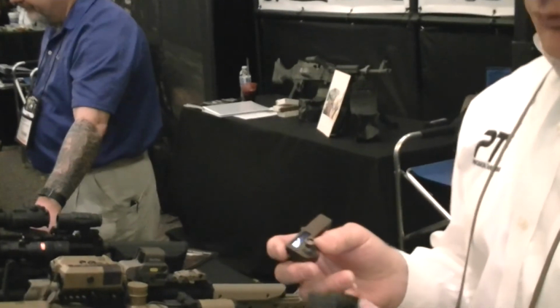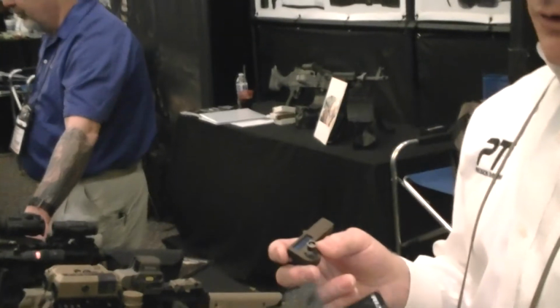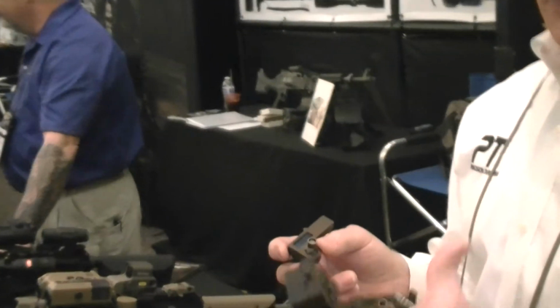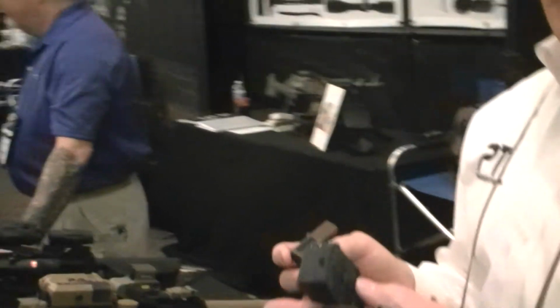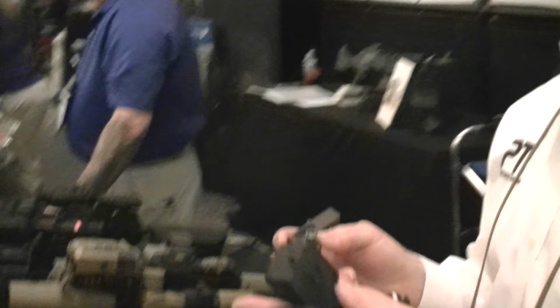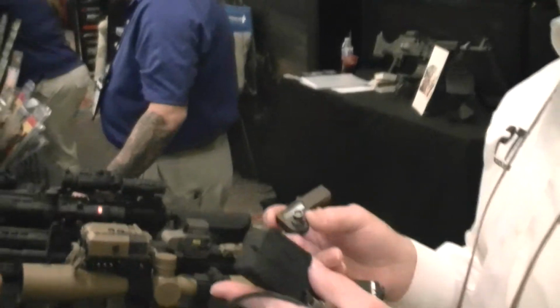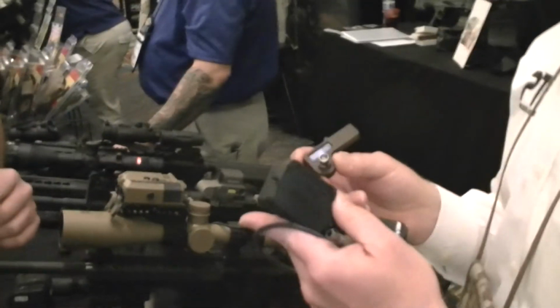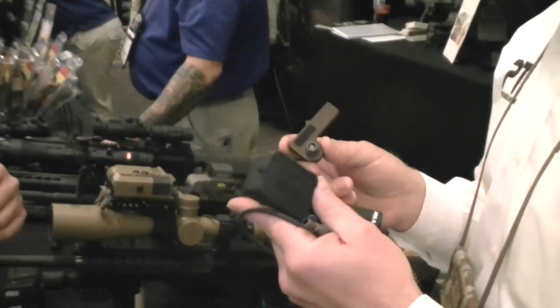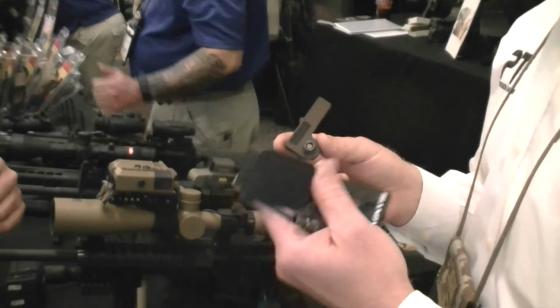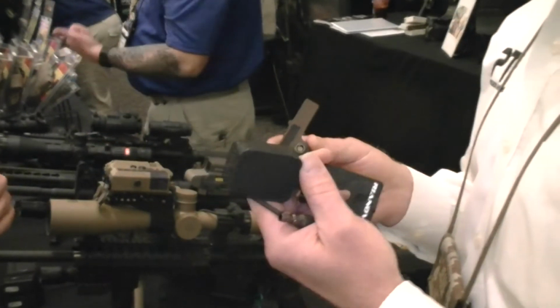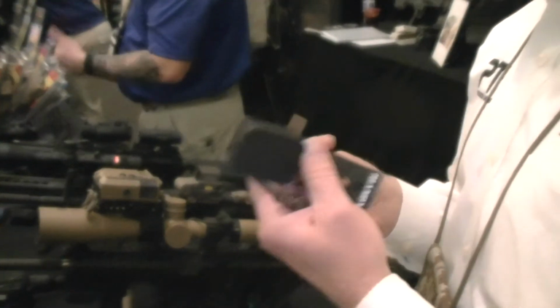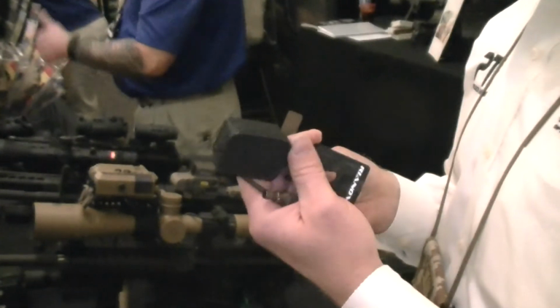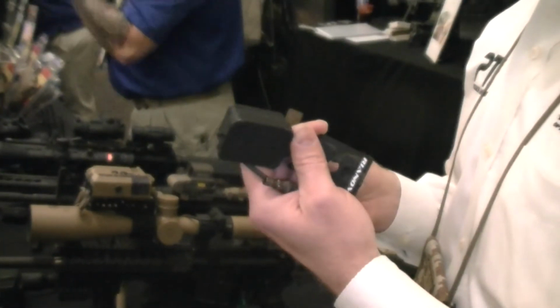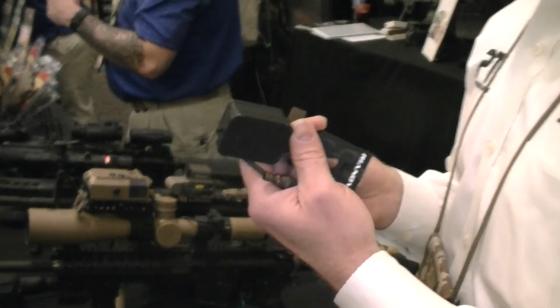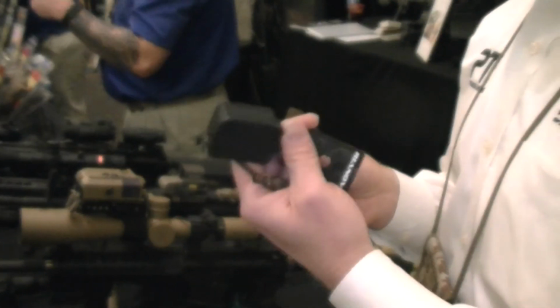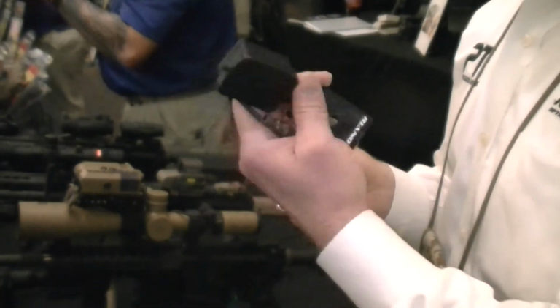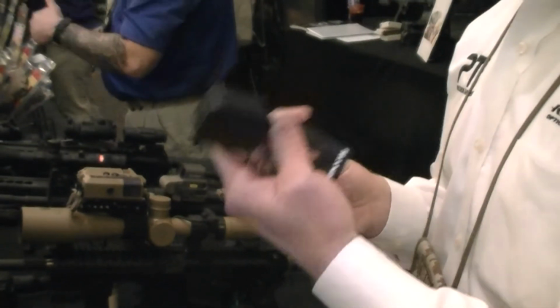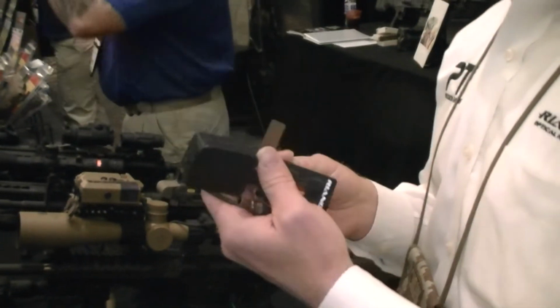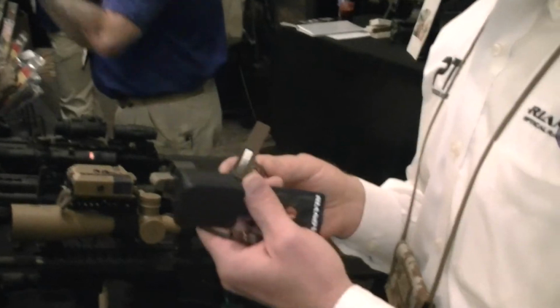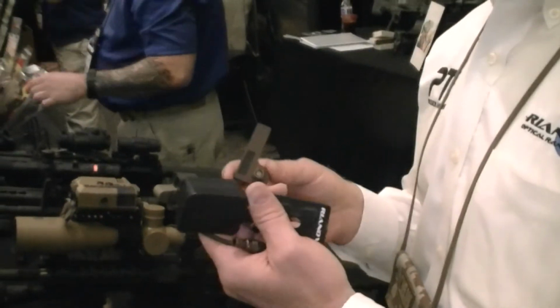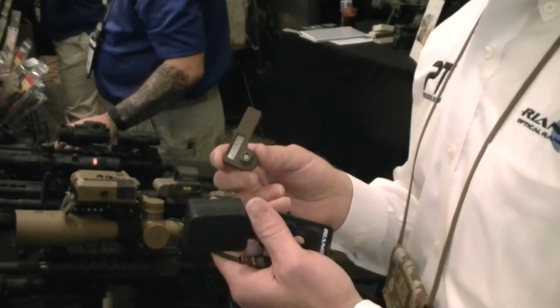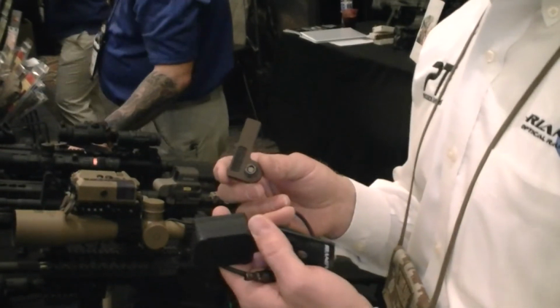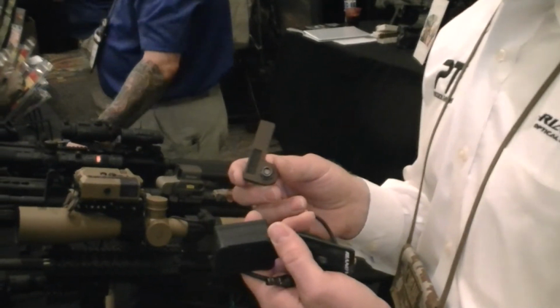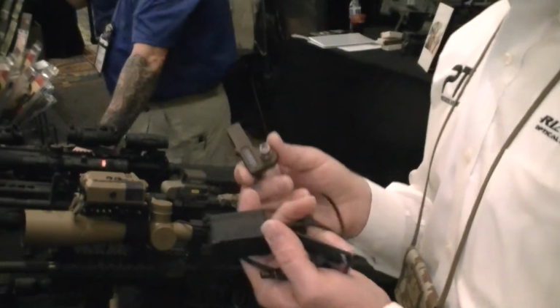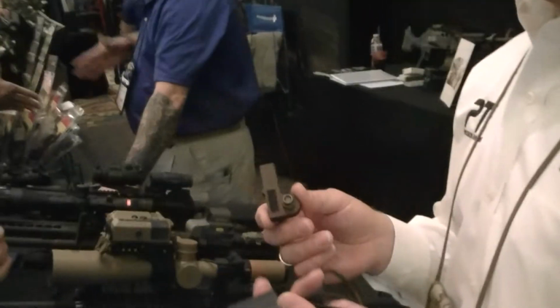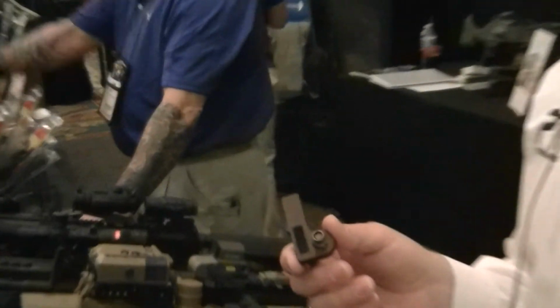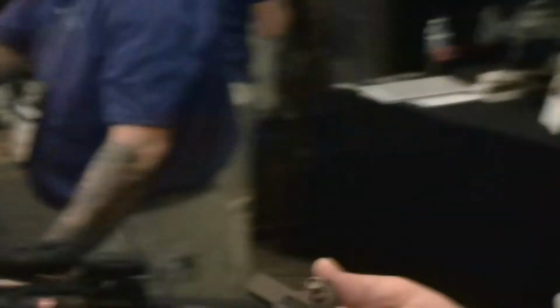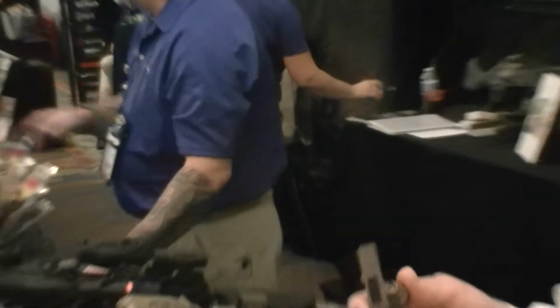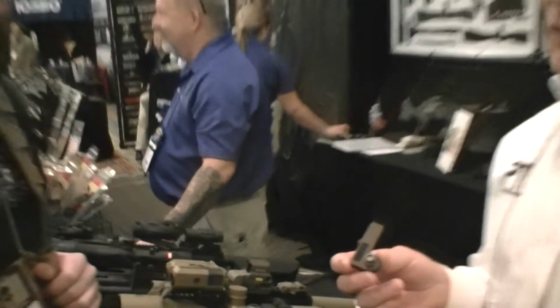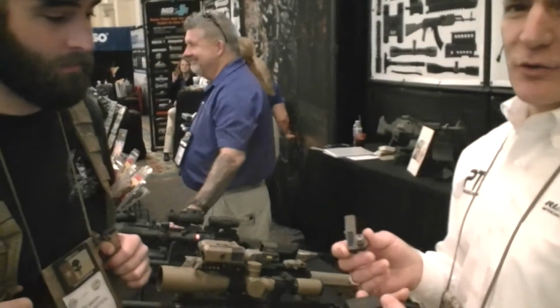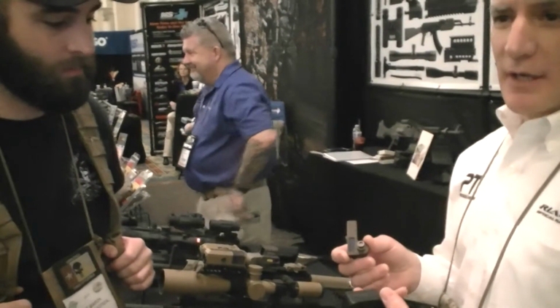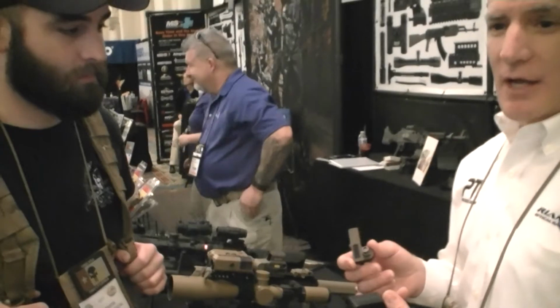The system runs on one CR123 battery. I've been using the same CR123 battery for 18 months, and I use it a lot — so it just goes on and on.